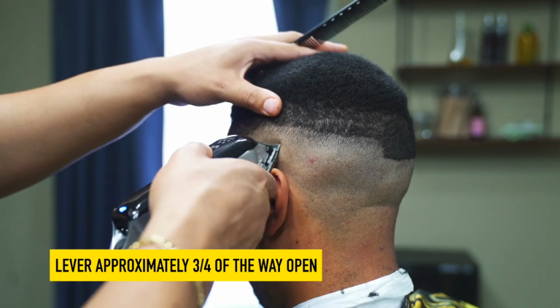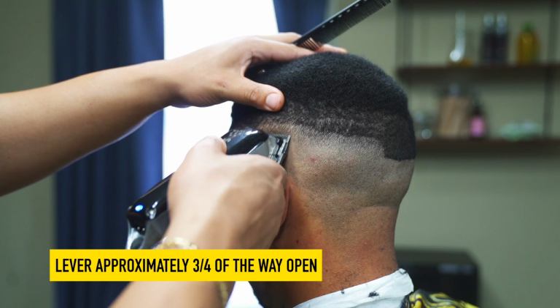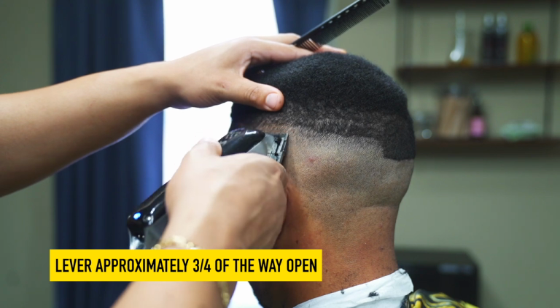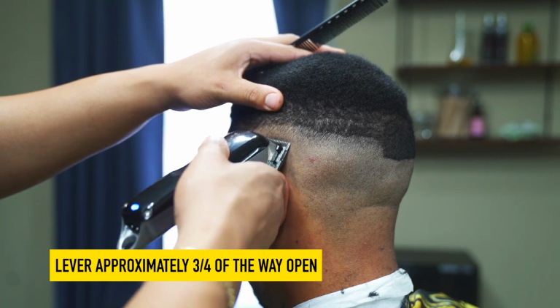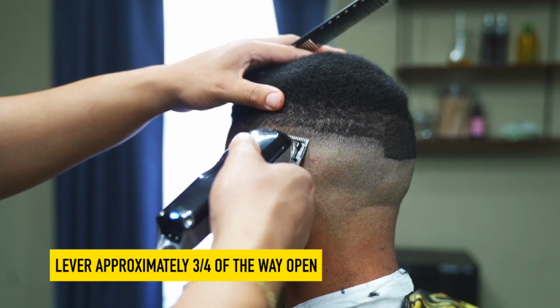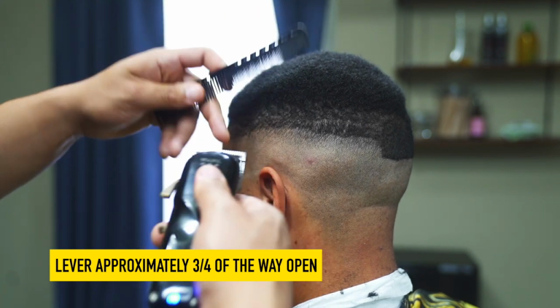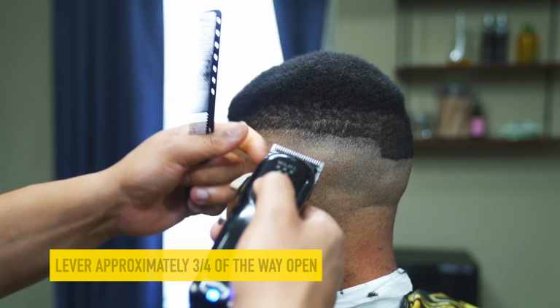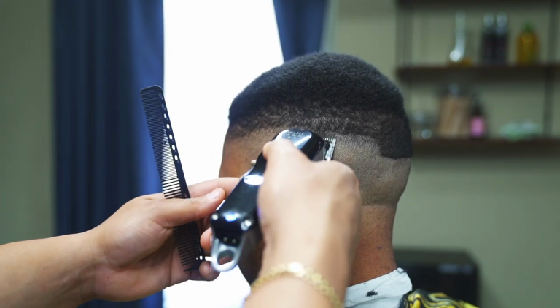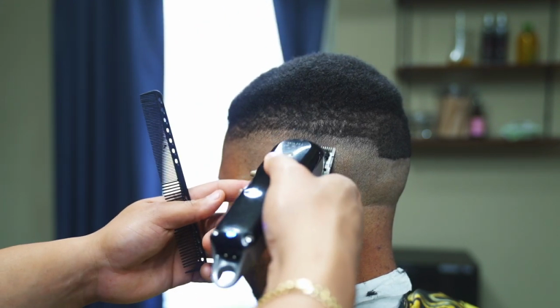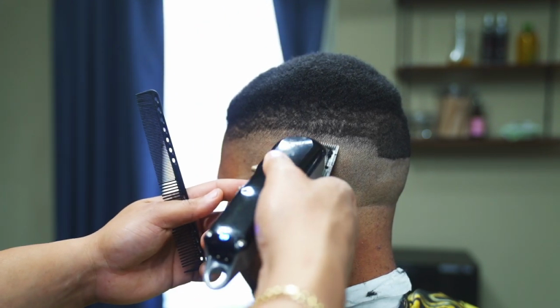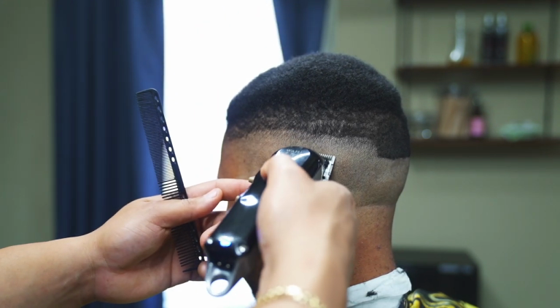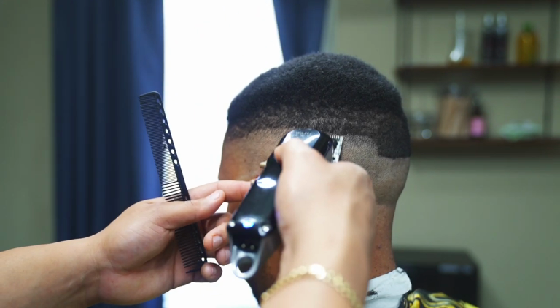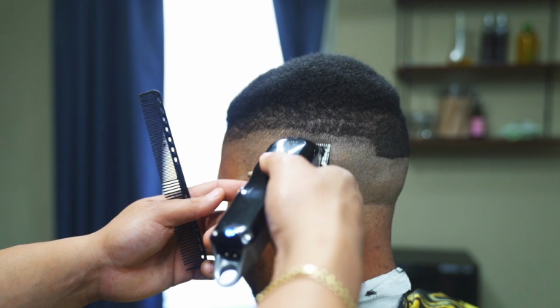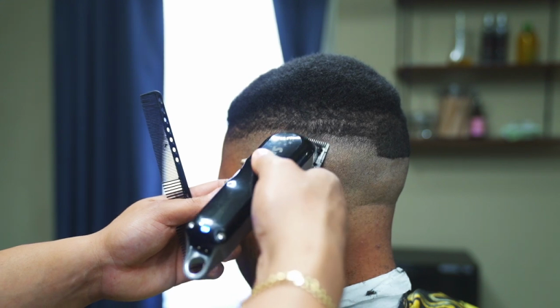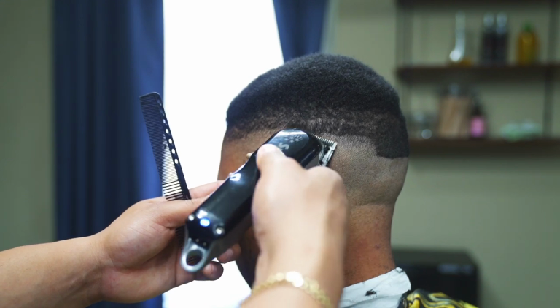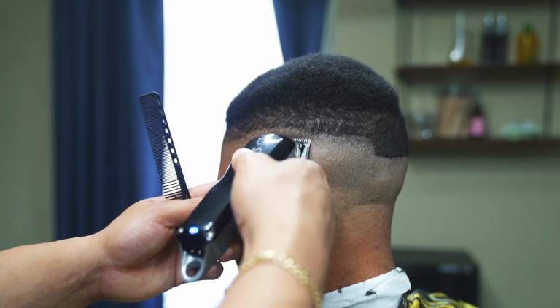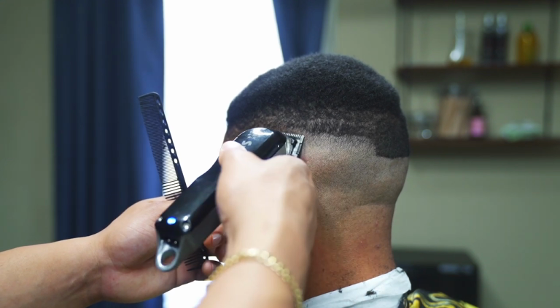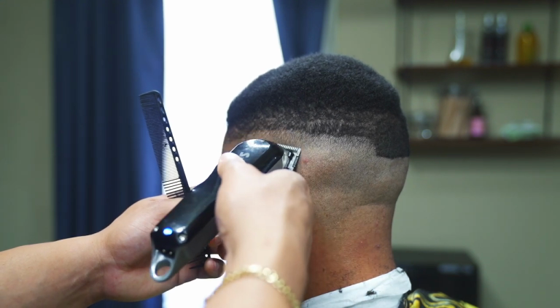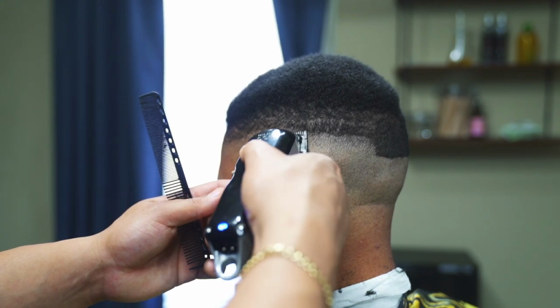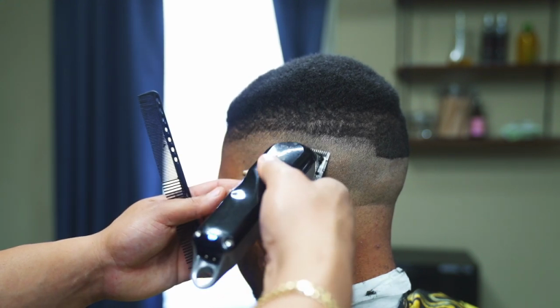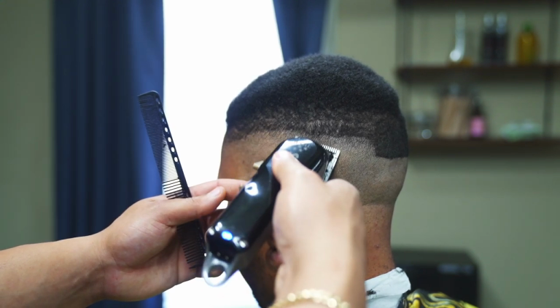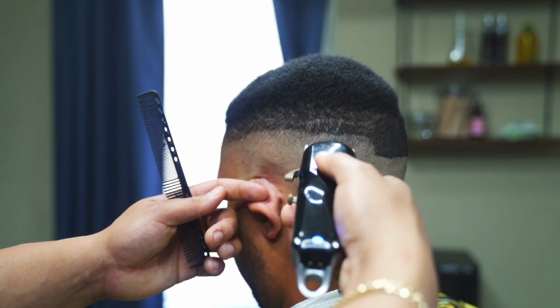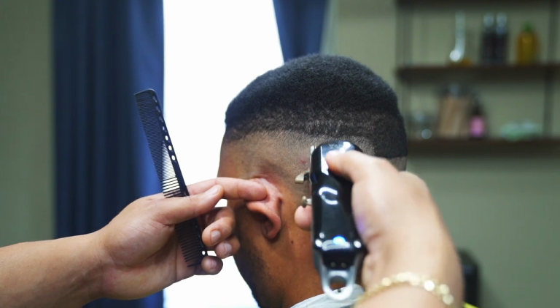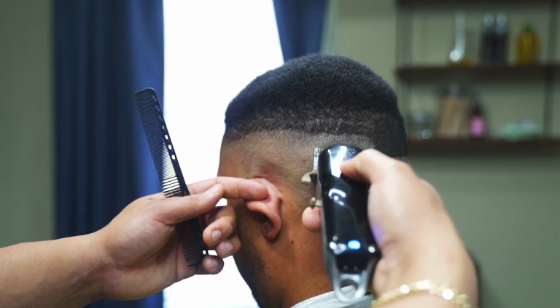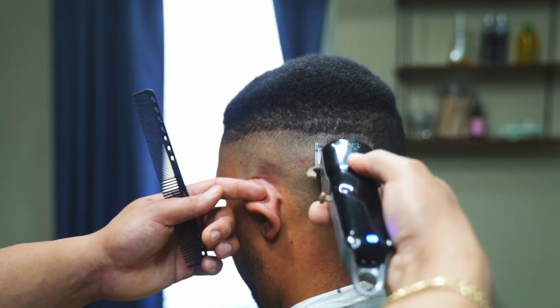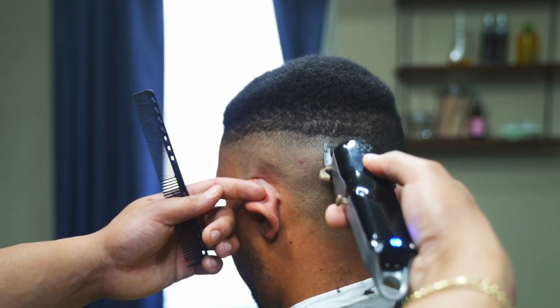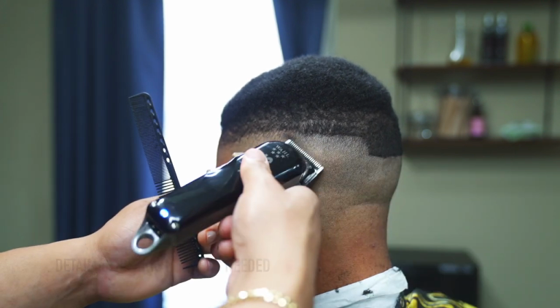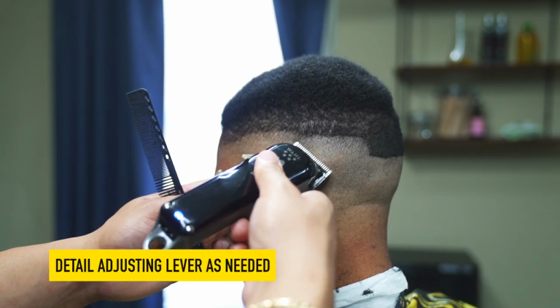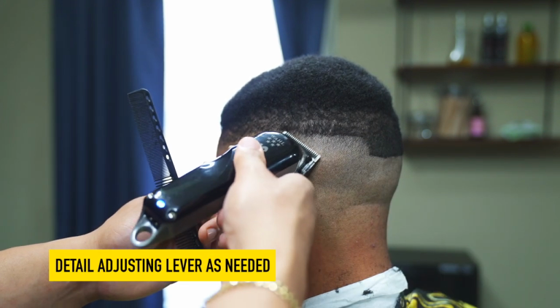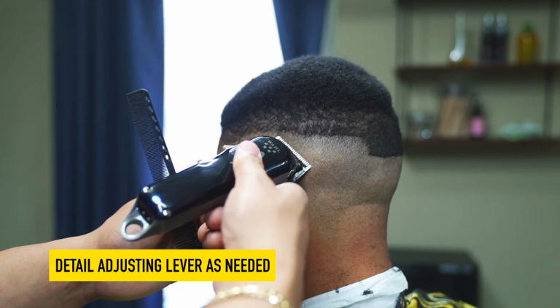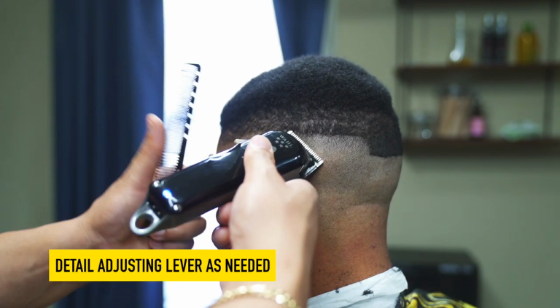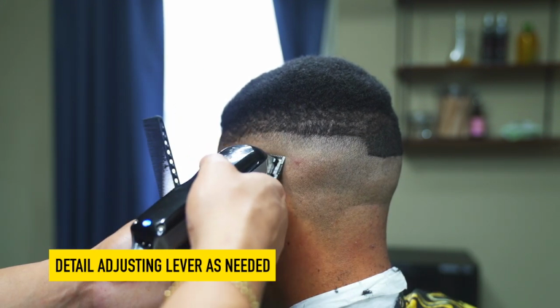Be careful not to pass this guideline at the top — that is your stopping point. Now, detail any dark spots that you see.